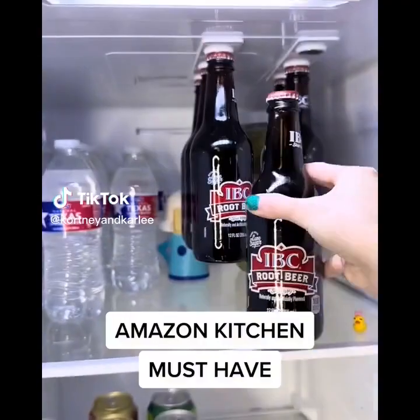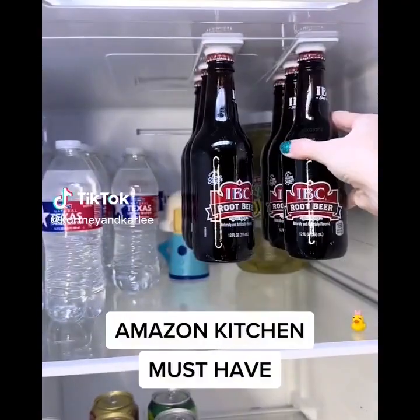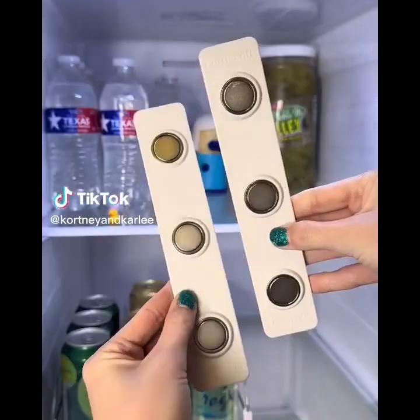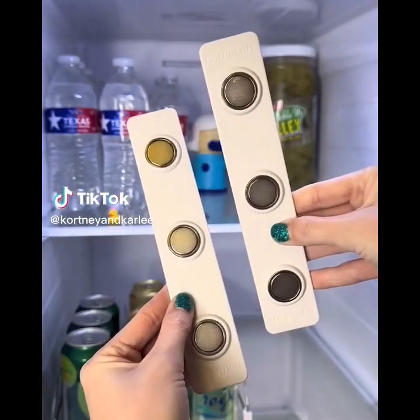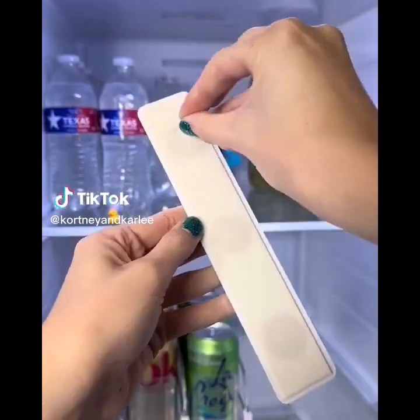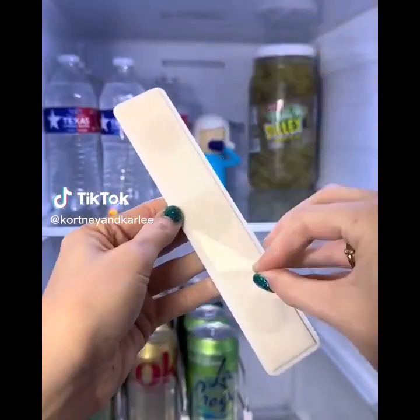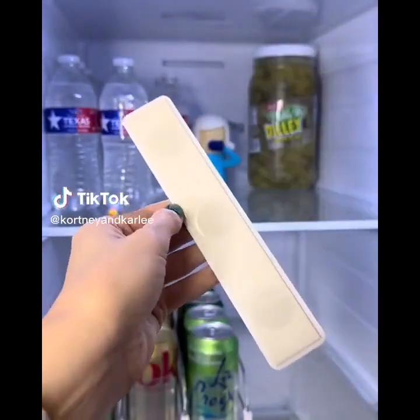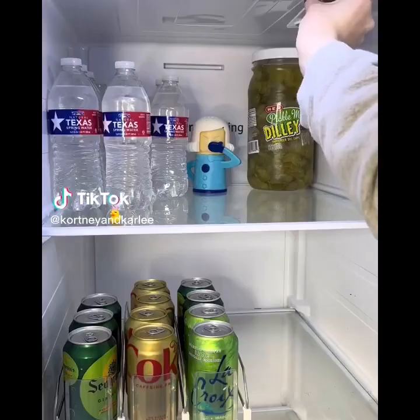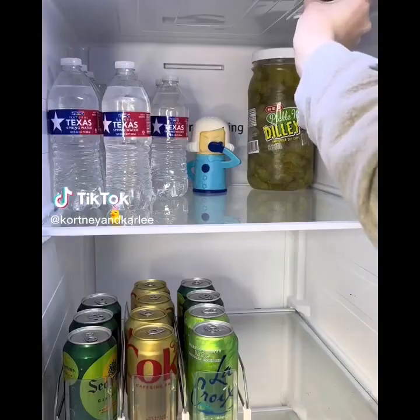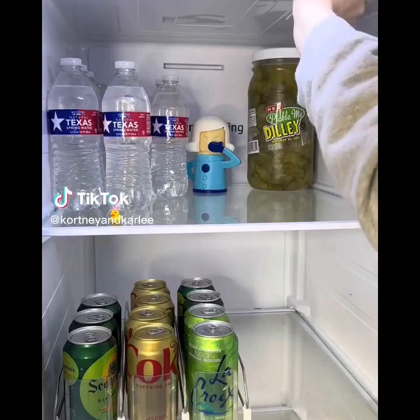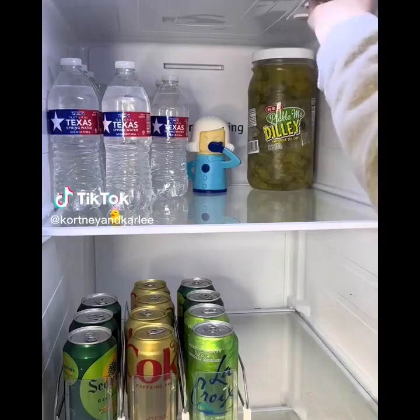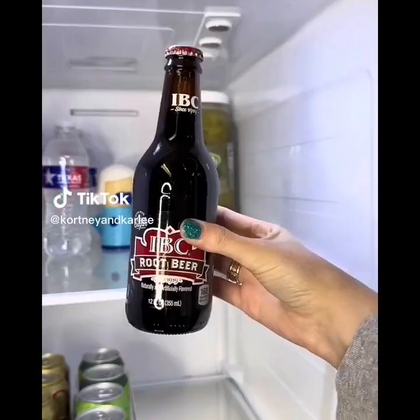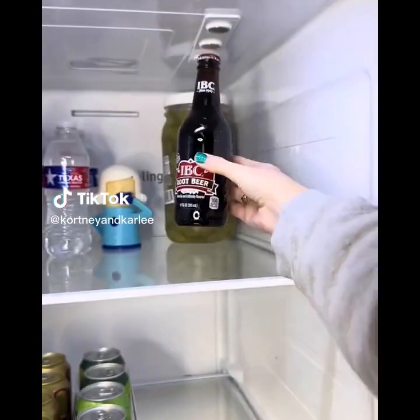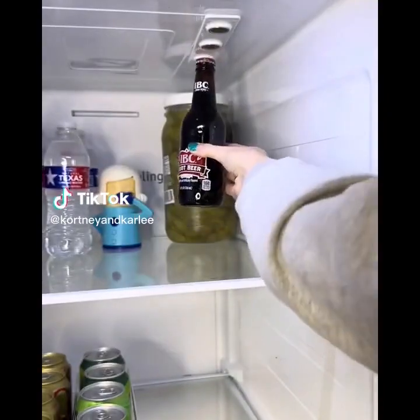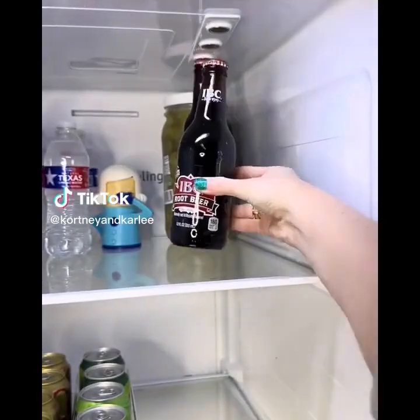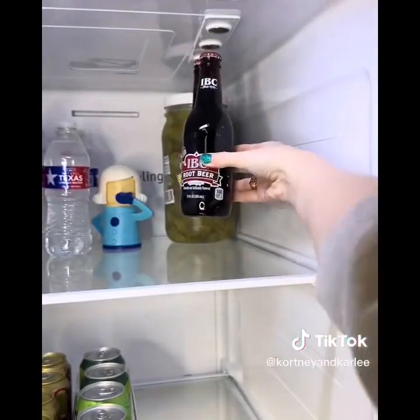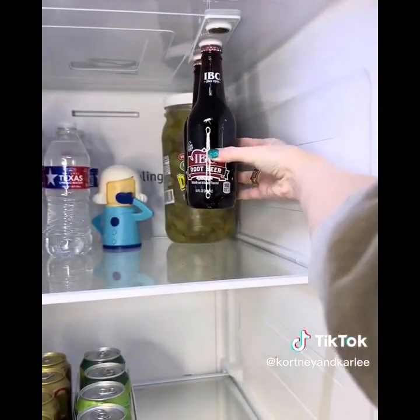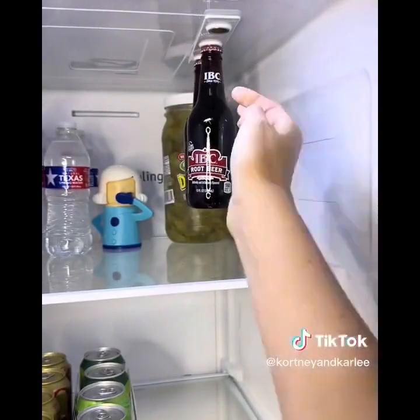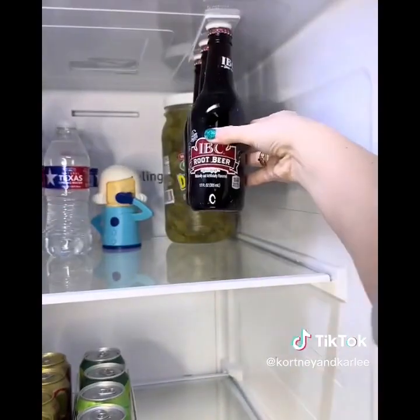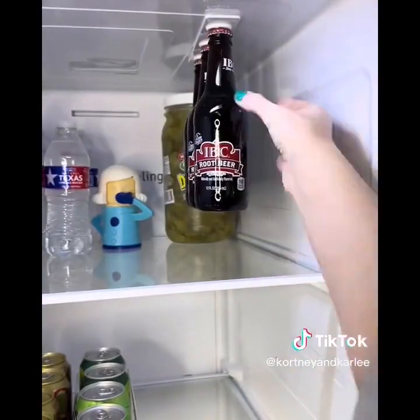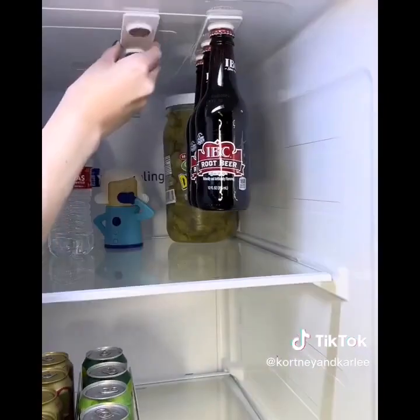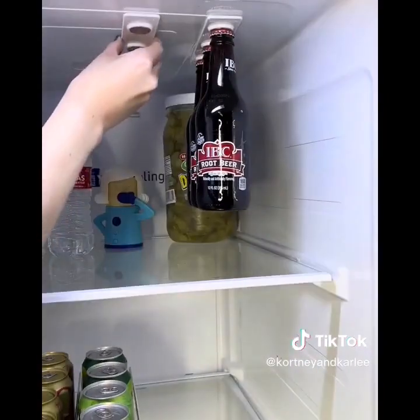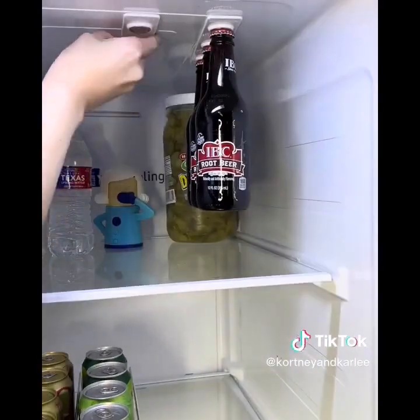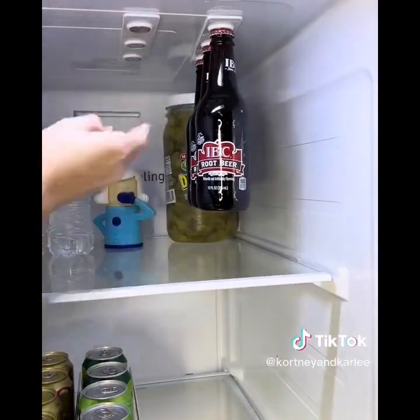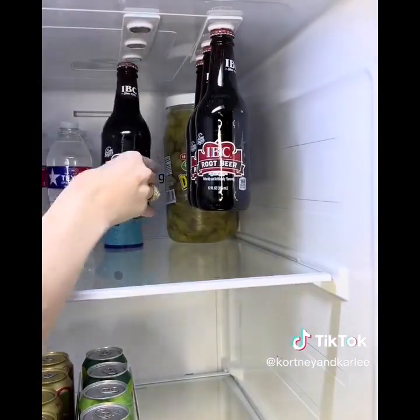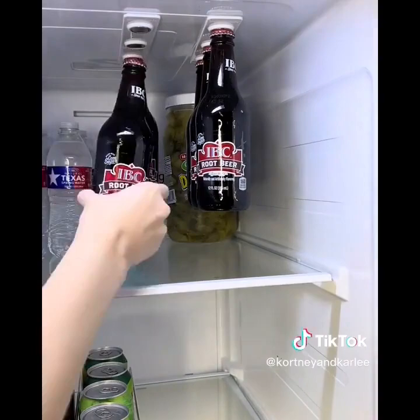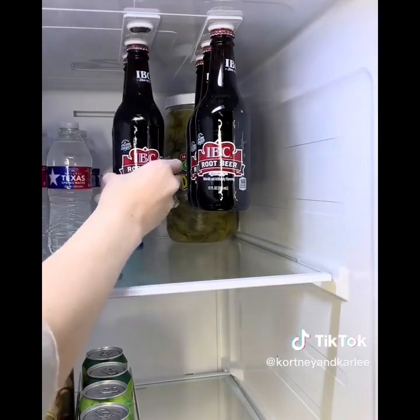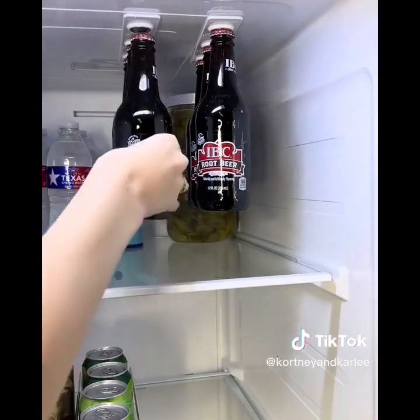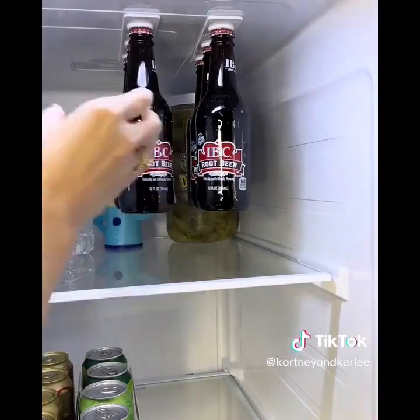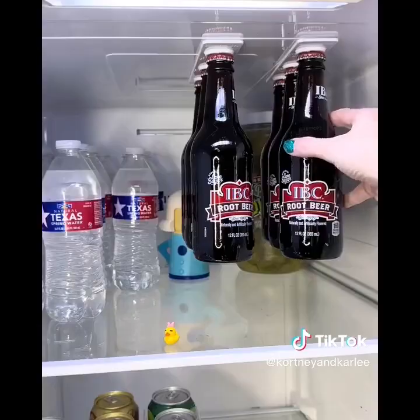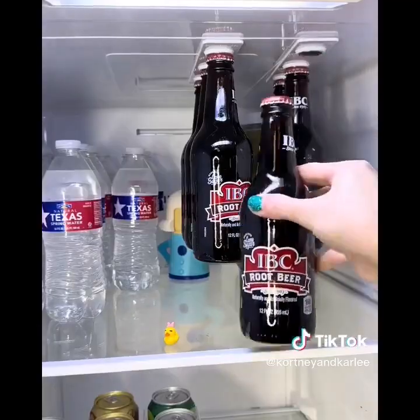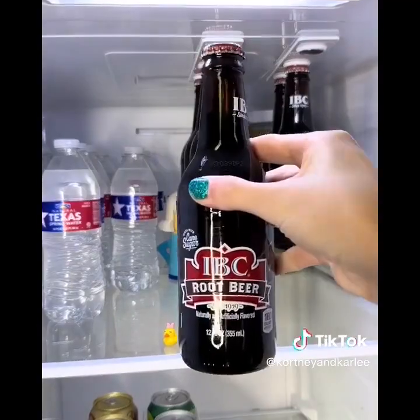Amazon kitchen must-have: these are magnetic bottle holders for your fridge. They hold up to six bottles, the magnets are super strong so you don't have to worry about your bottles falling and breaking, and they save a ton of space in your fridge.